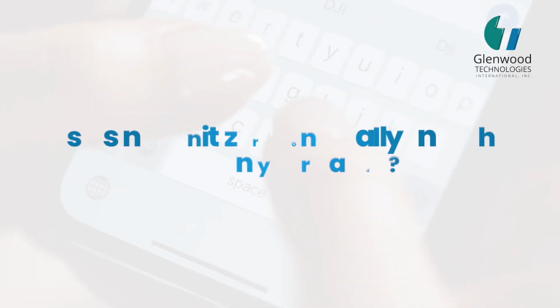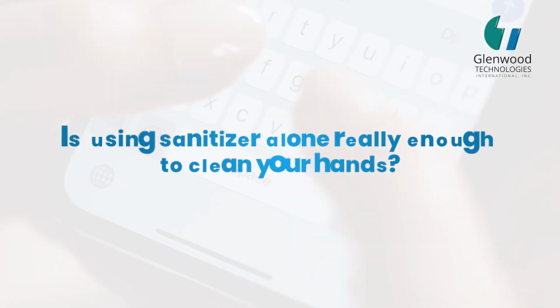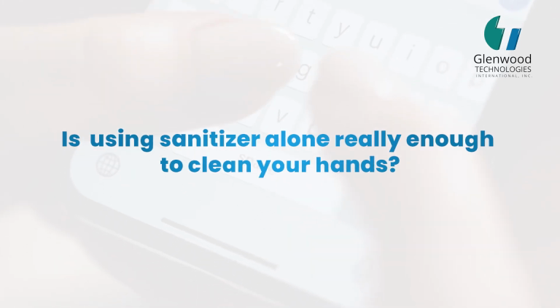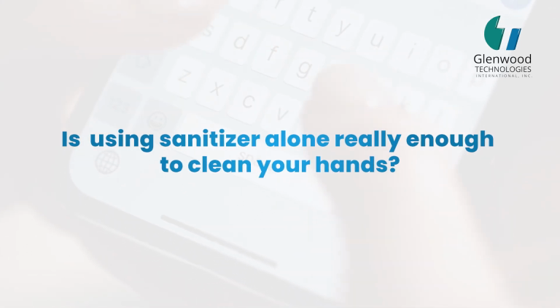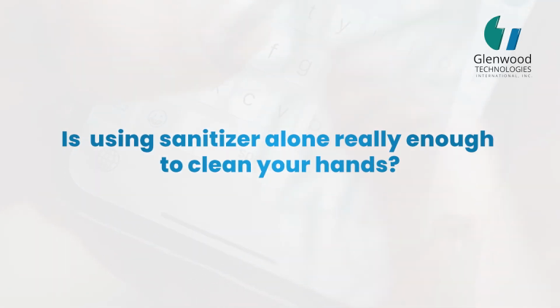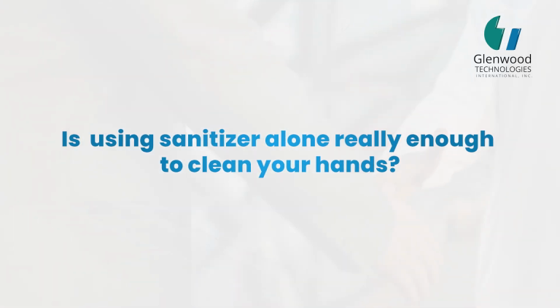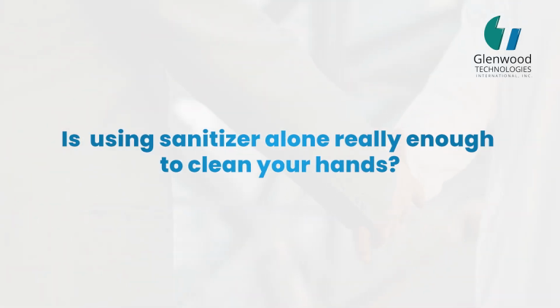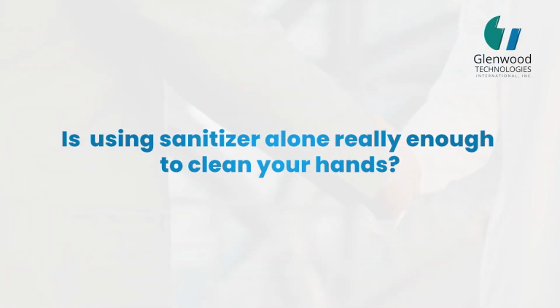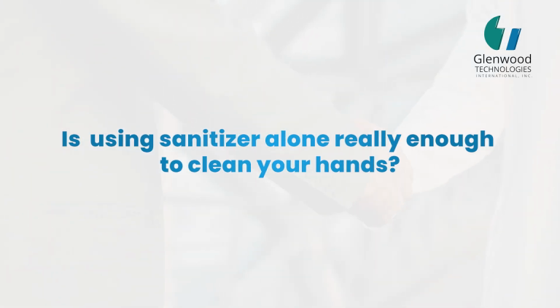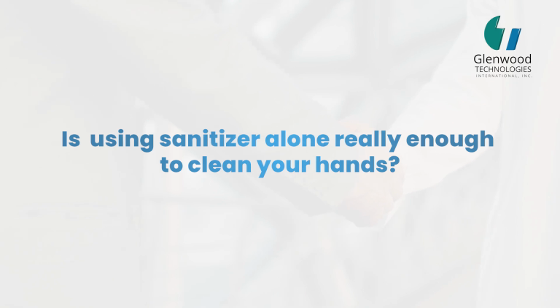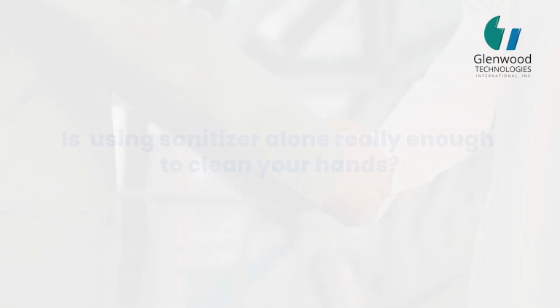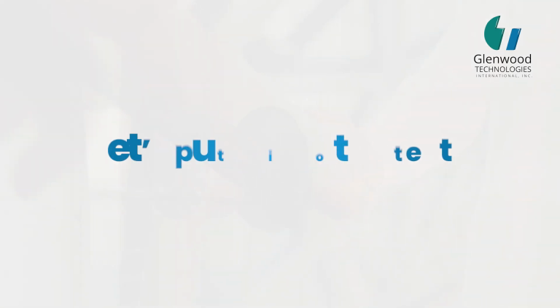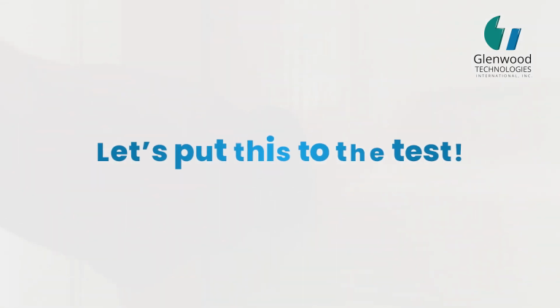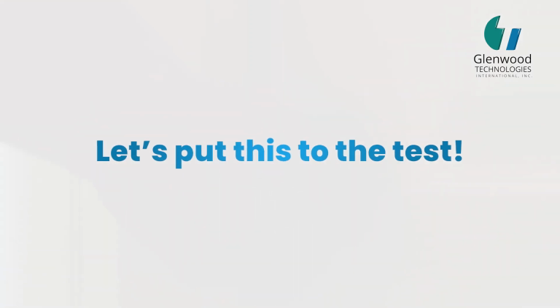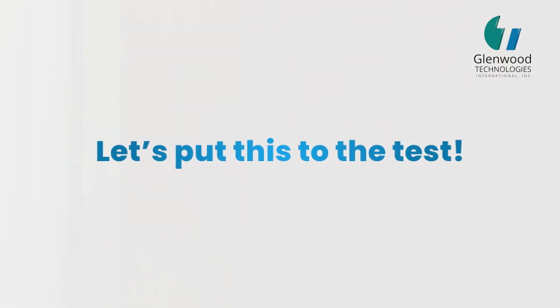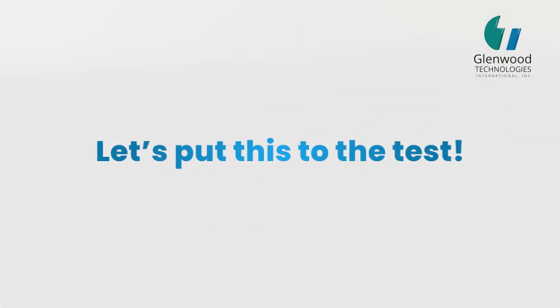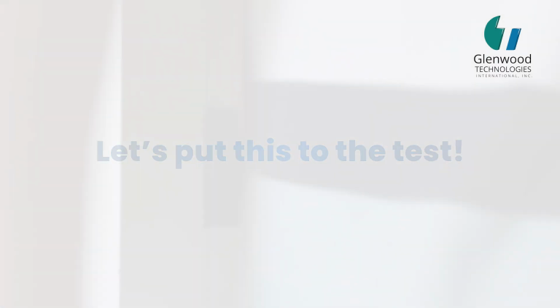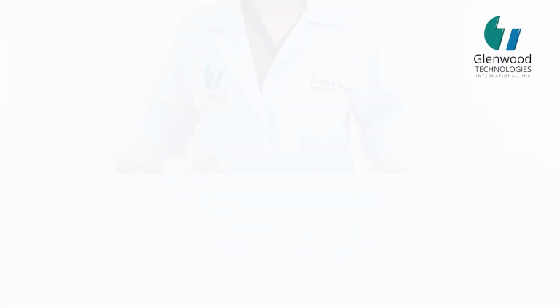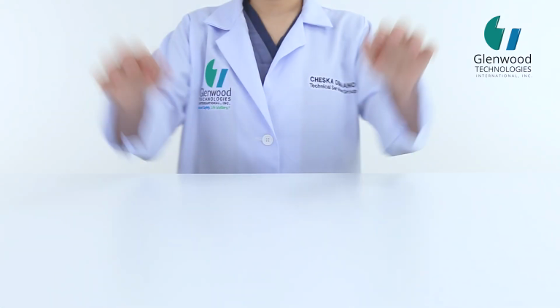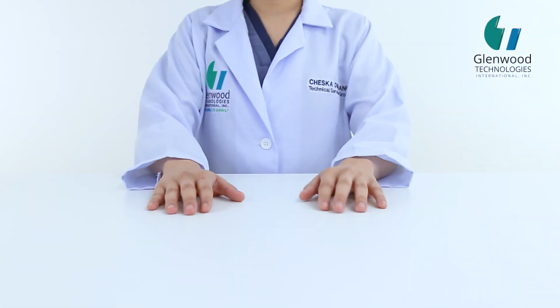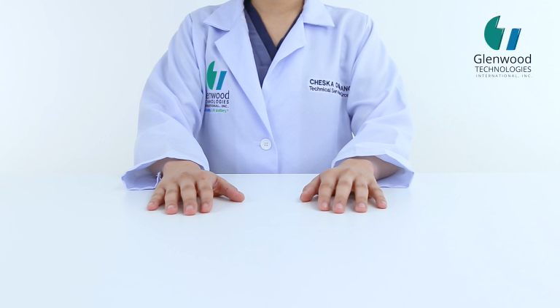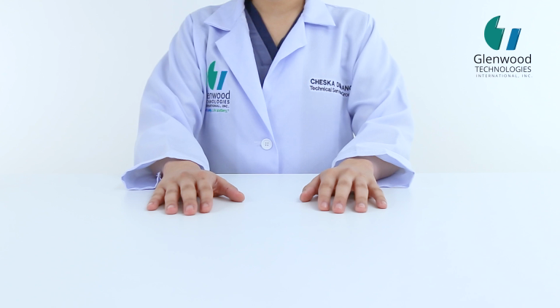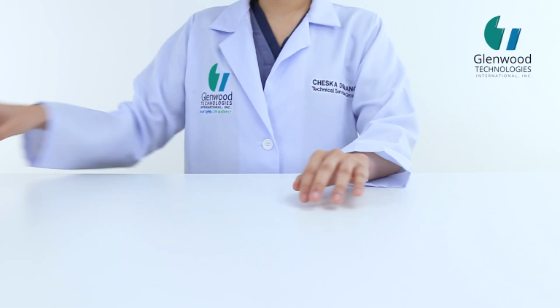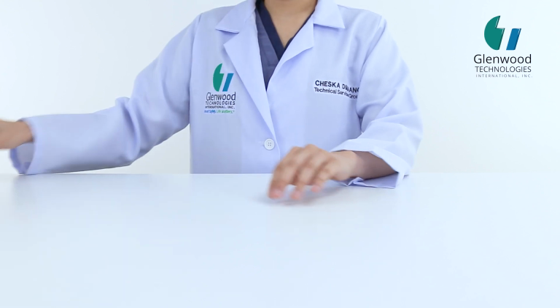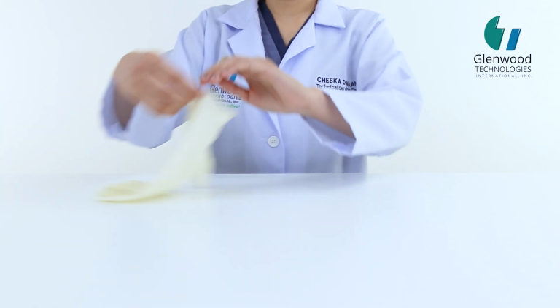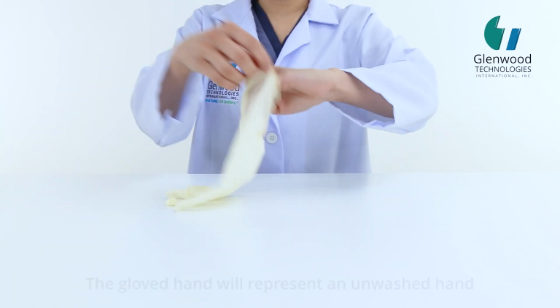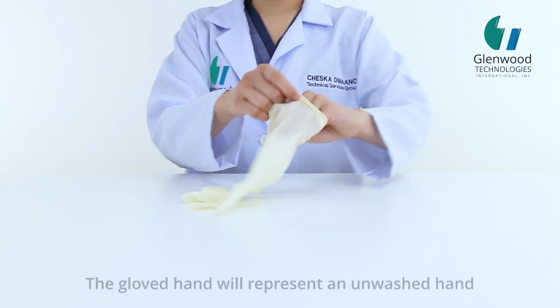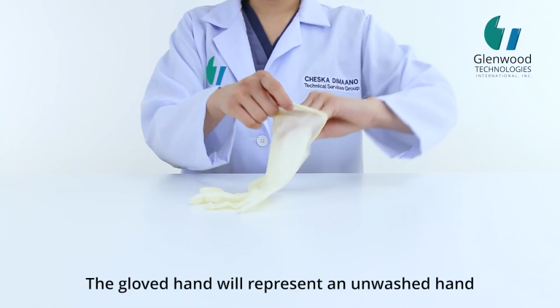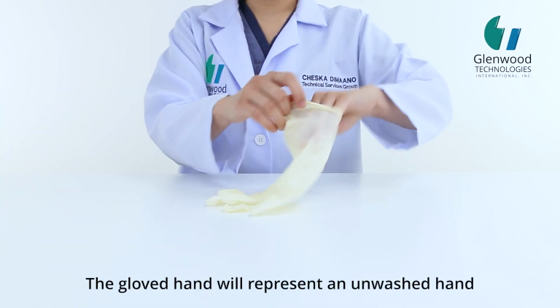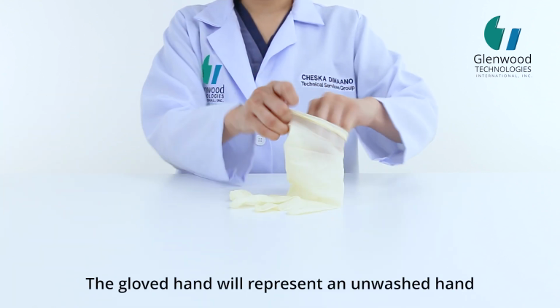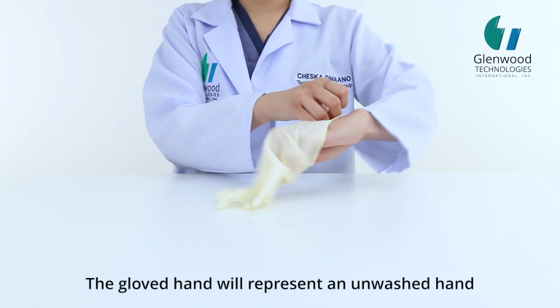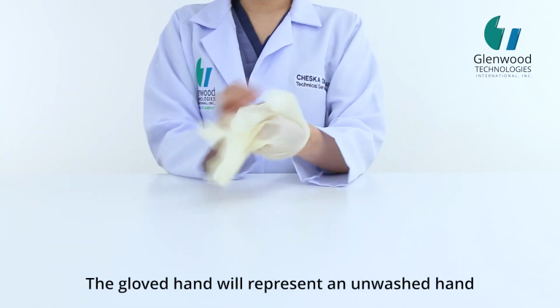Is using sanitizer alone really enough to clean your hands? Let's put this to the test. The gloved hand will represent an unwashed hand.